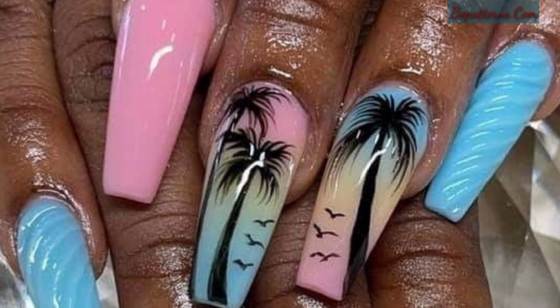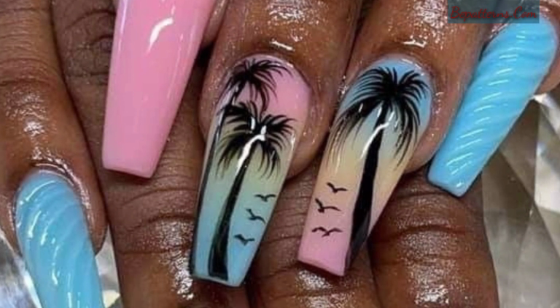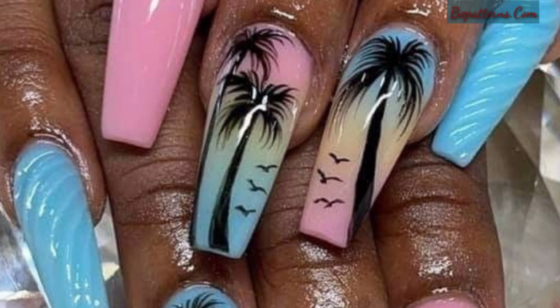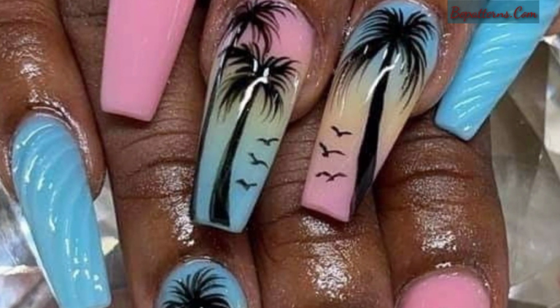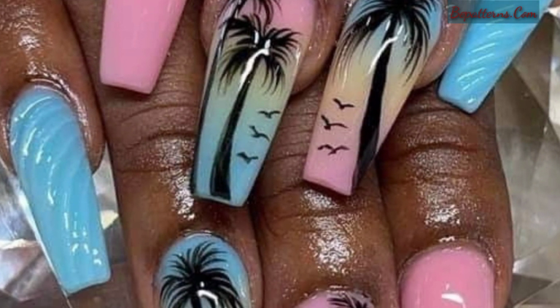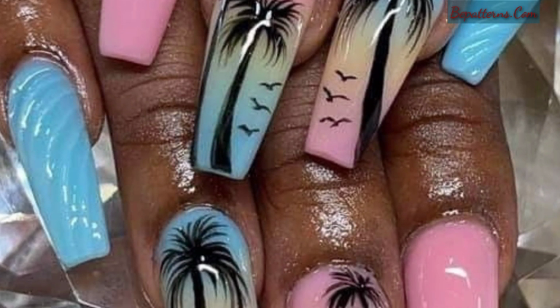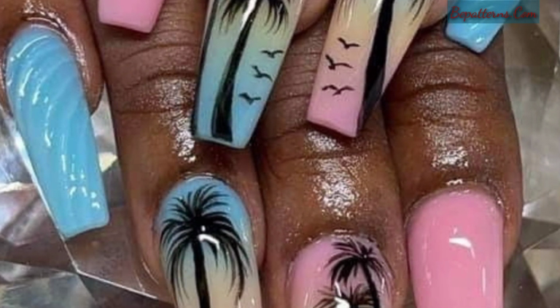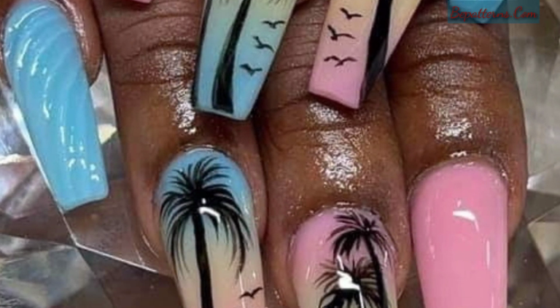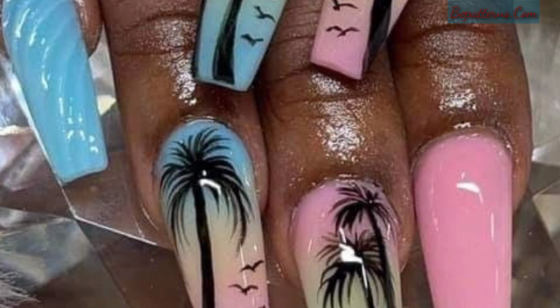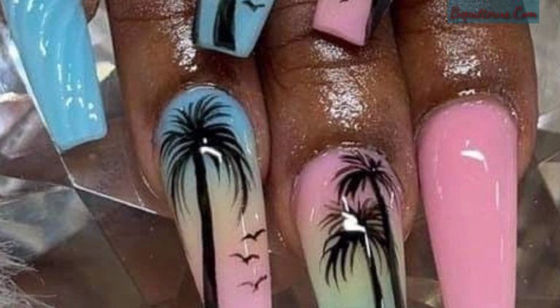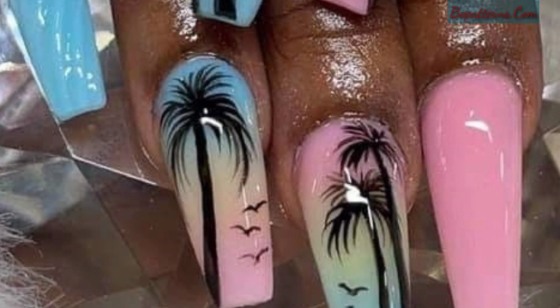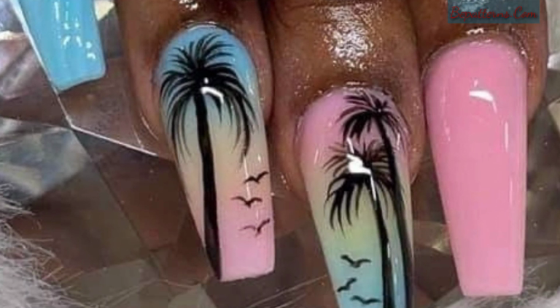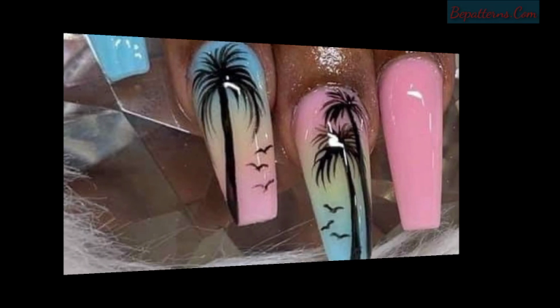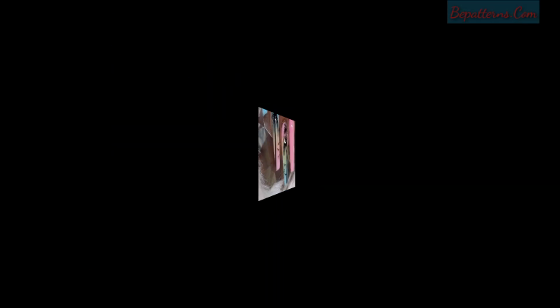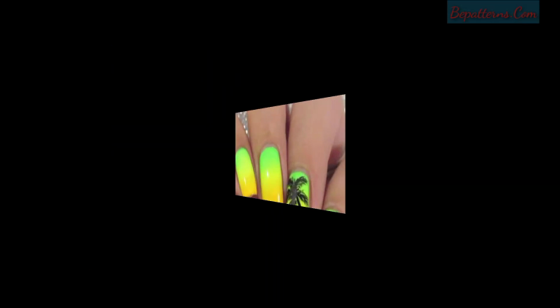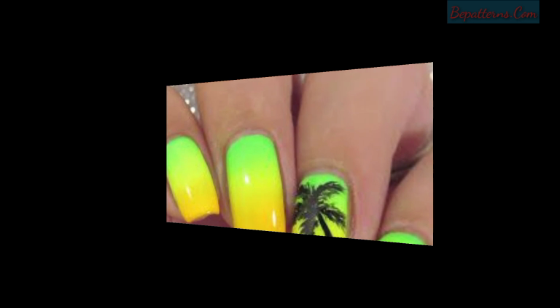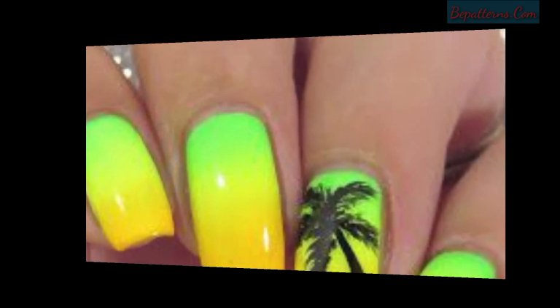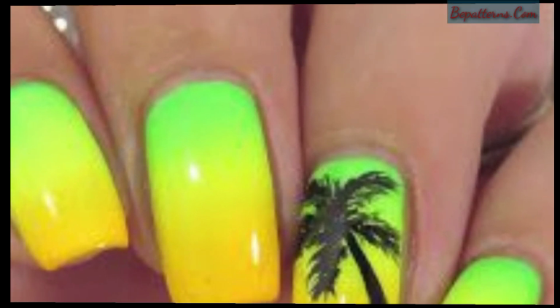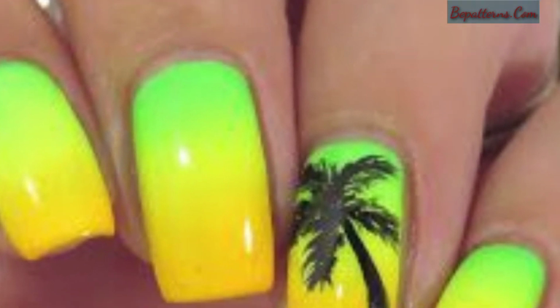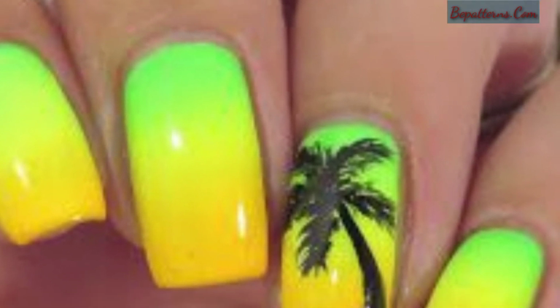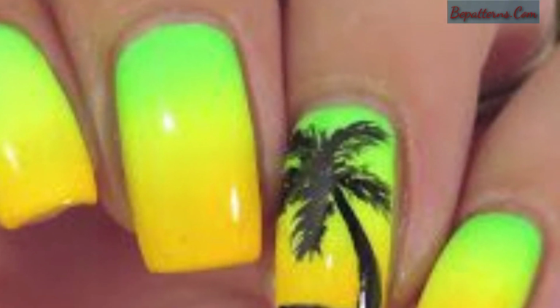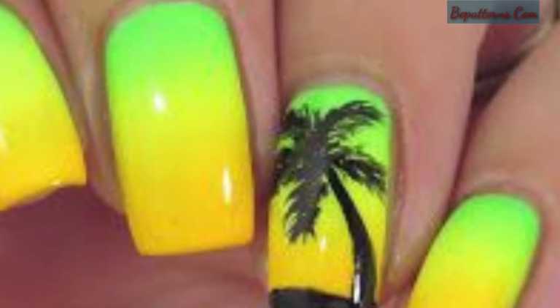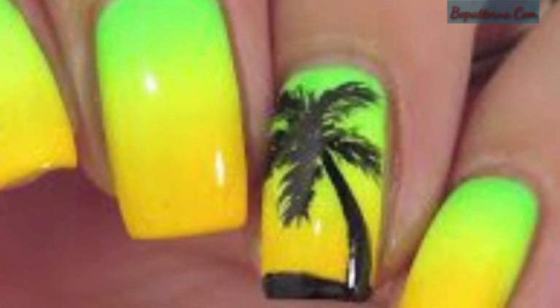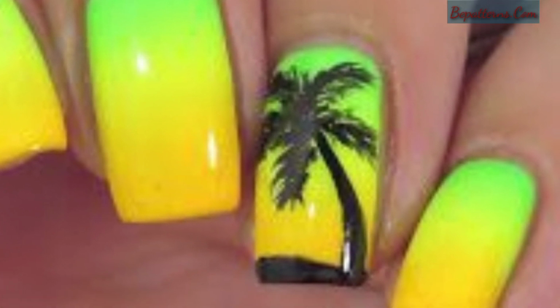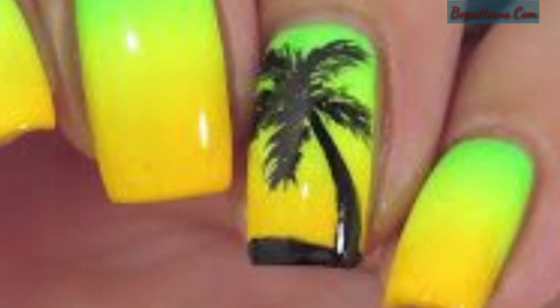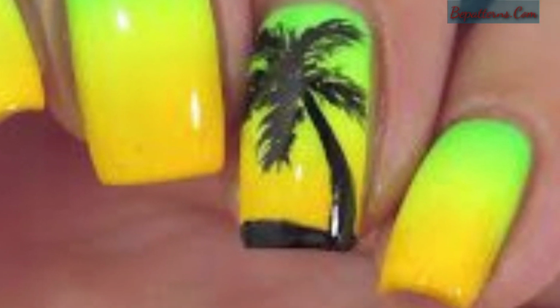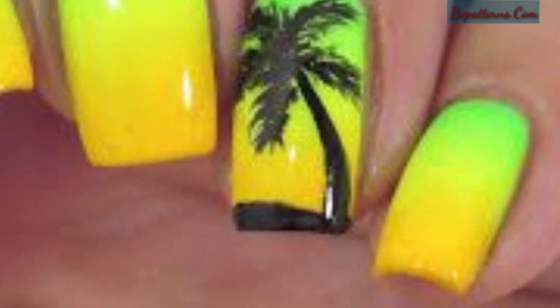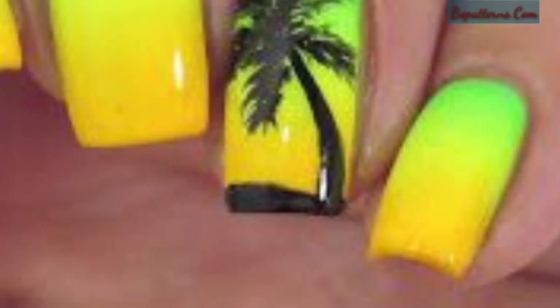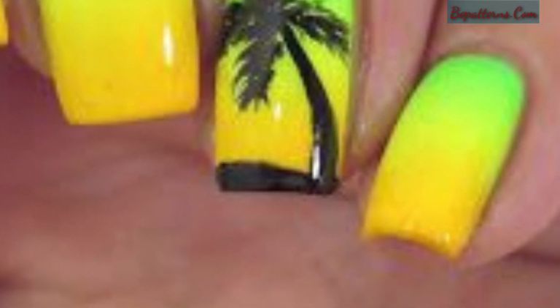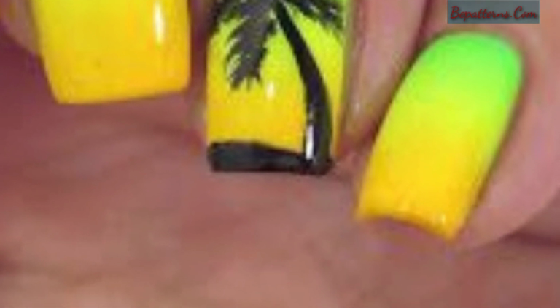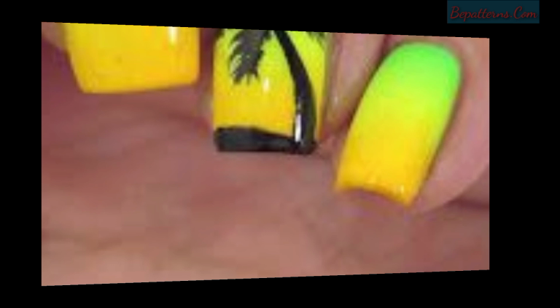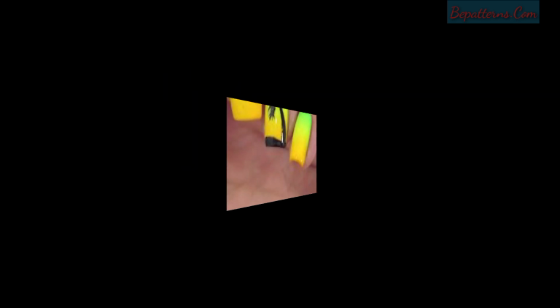Palm tree designs are one of the most popular and easy to create designs for nail art. When it comes to freehand nail art design, this is one beautiful and gorgeous design.